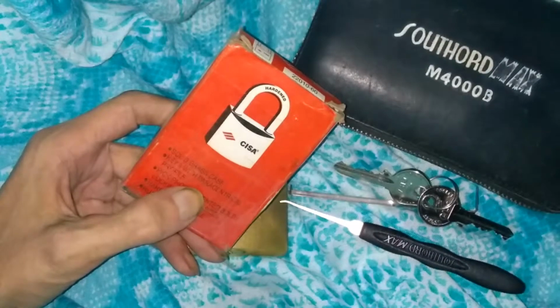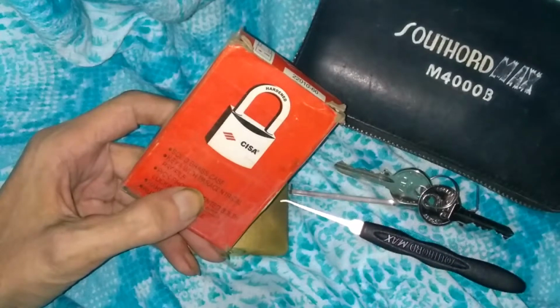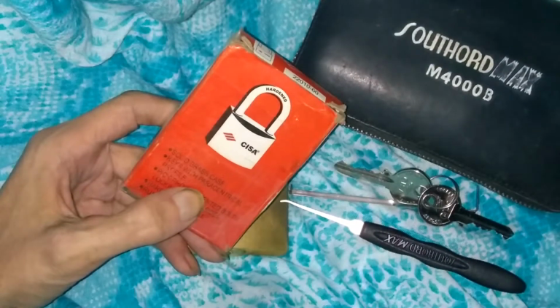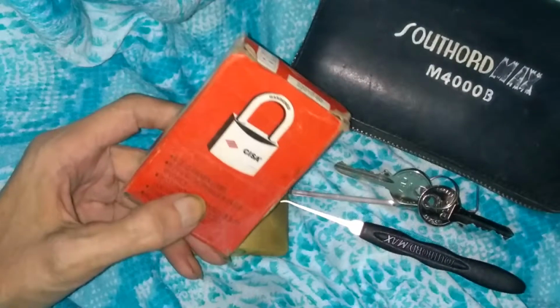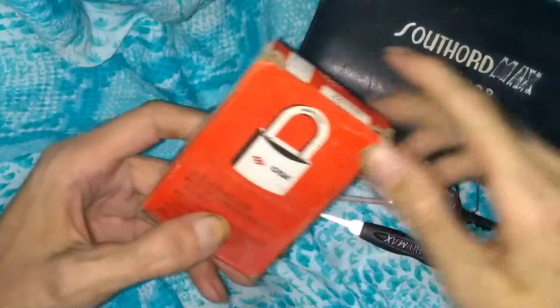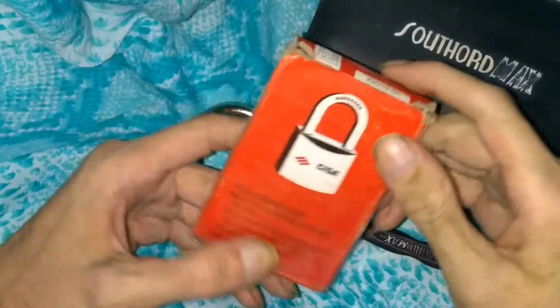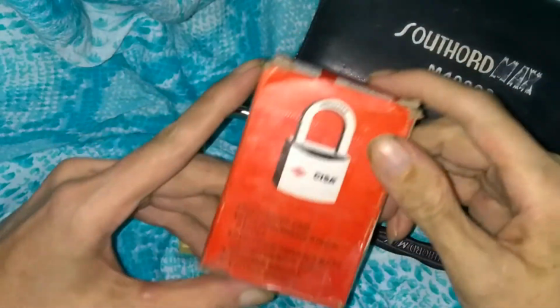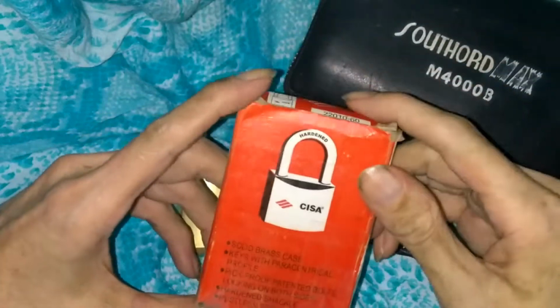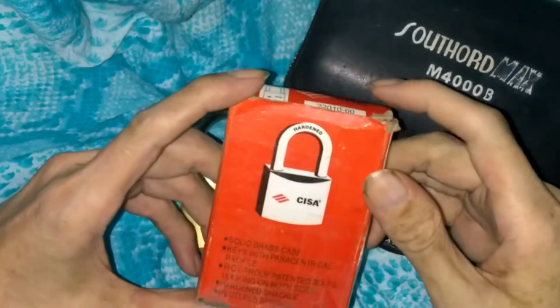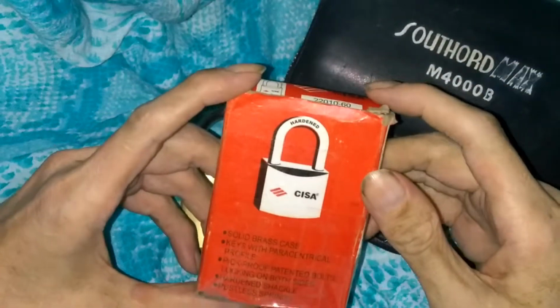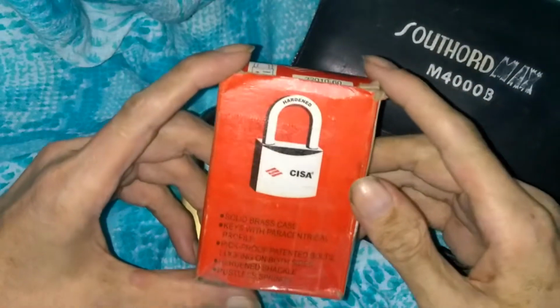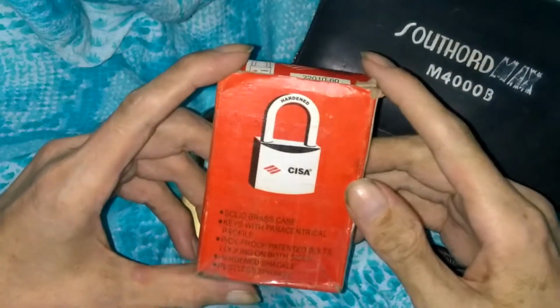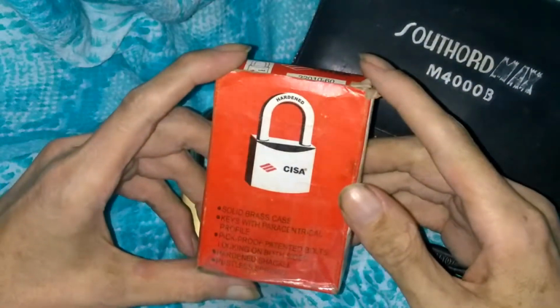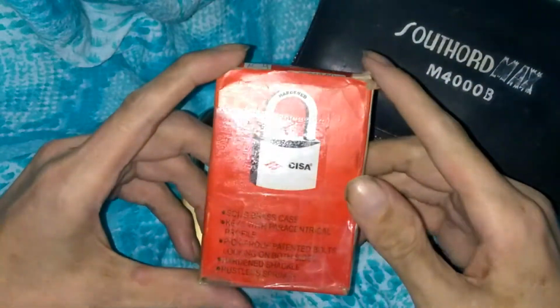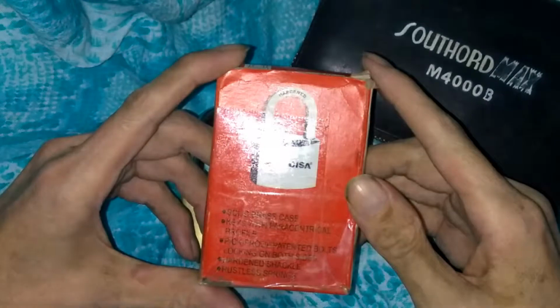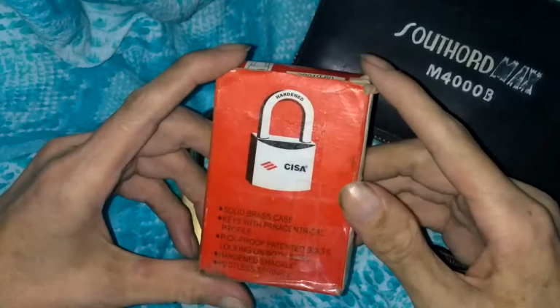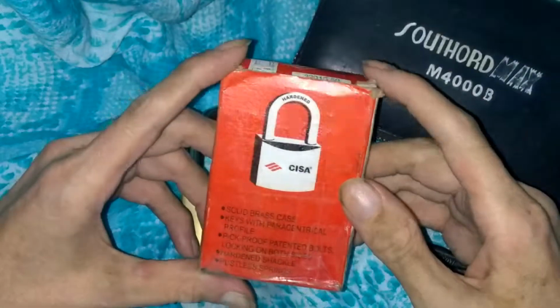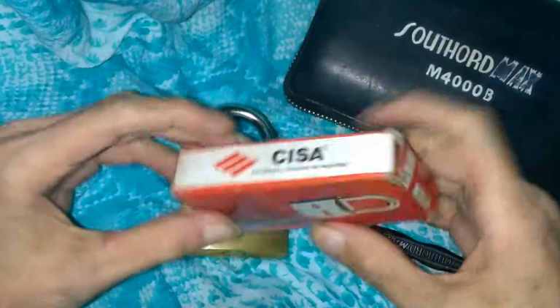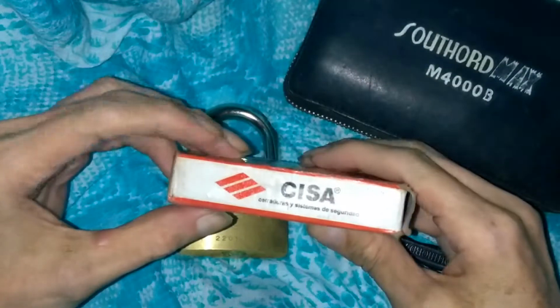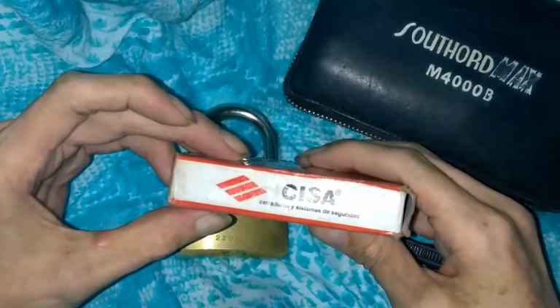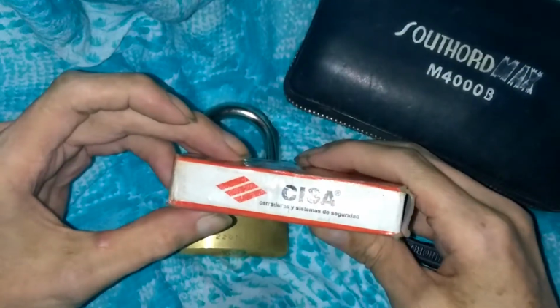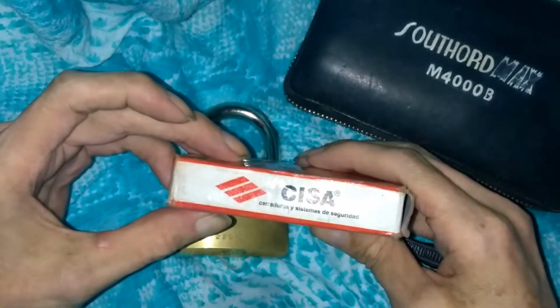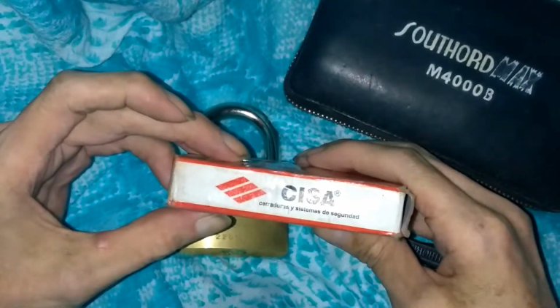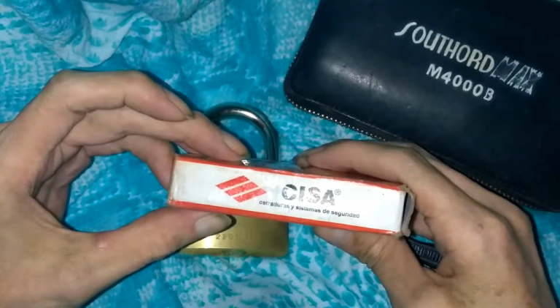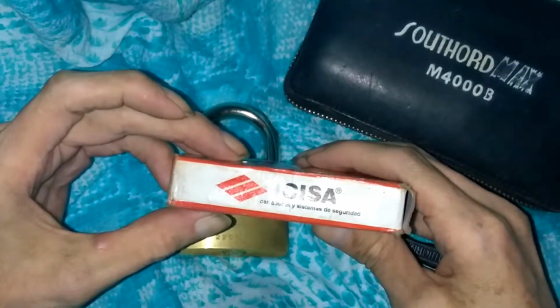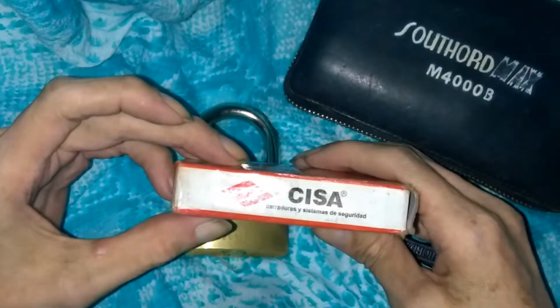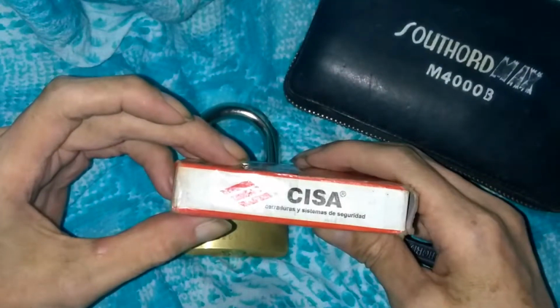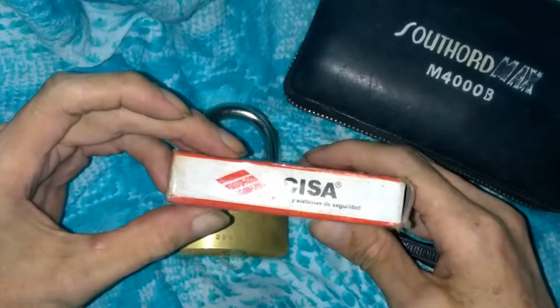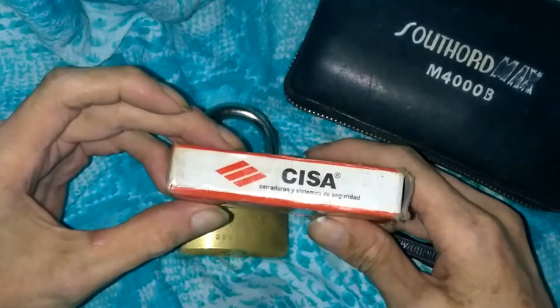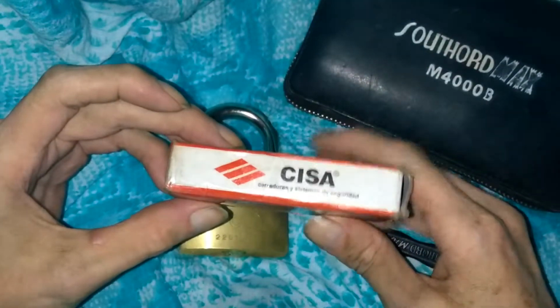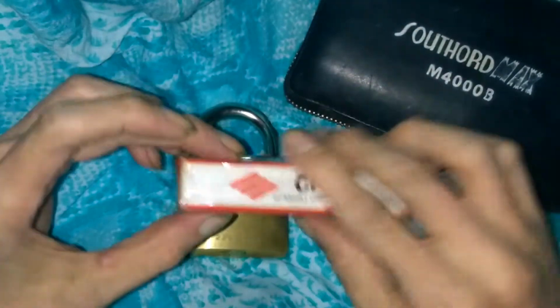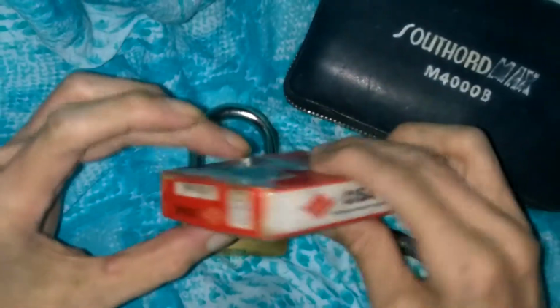Hey there guys, getting a padlock here for you tonight. This one's gonna be another Sisa. There's a look at the packaging — it's red and white. There's a good look at their logo right there.